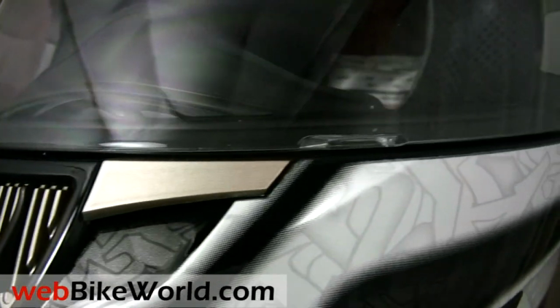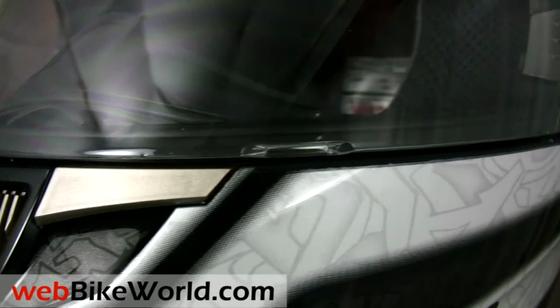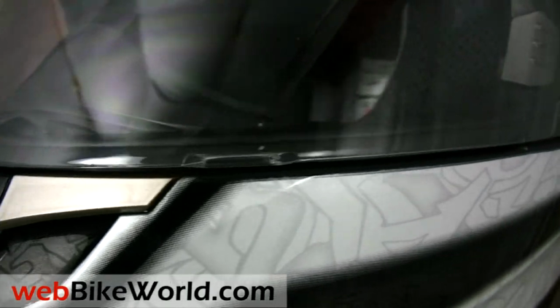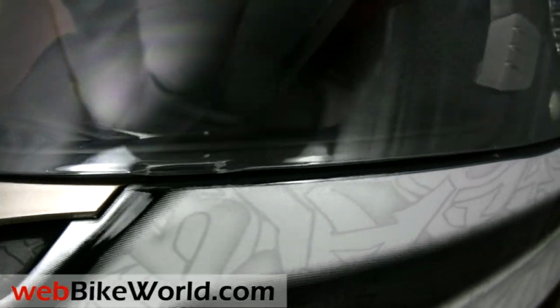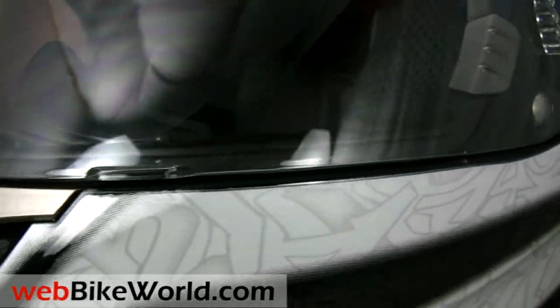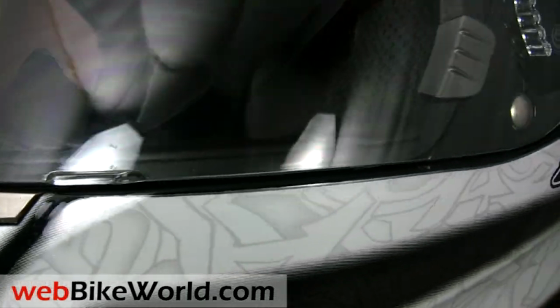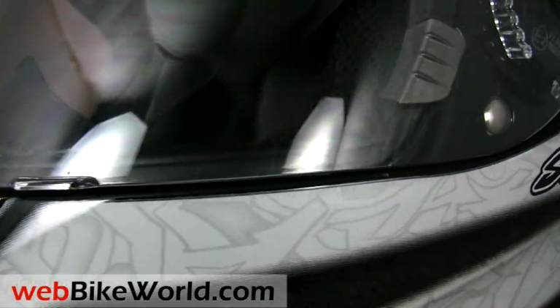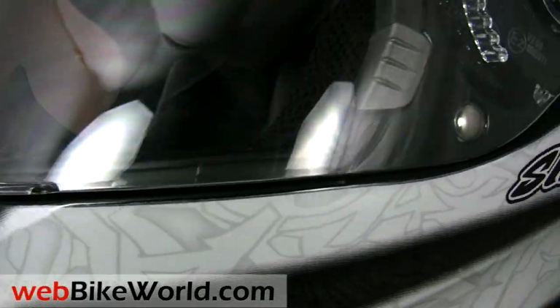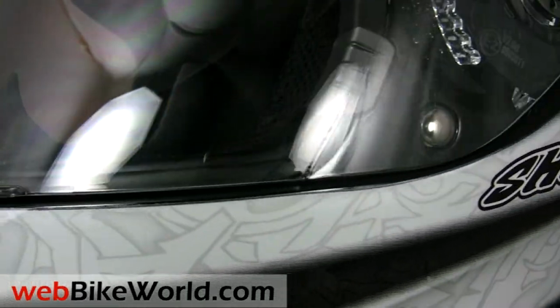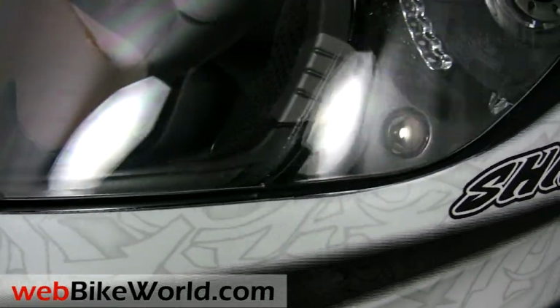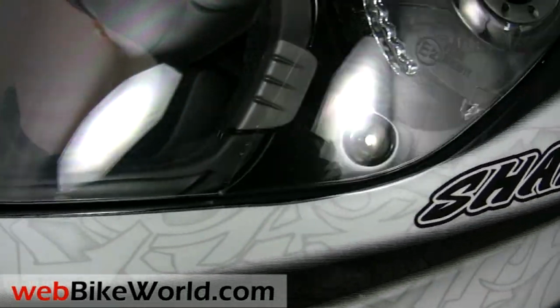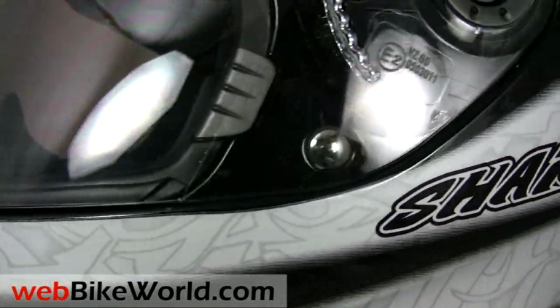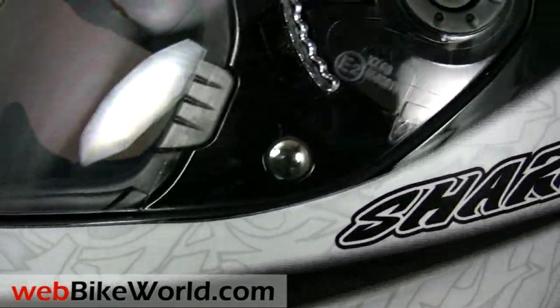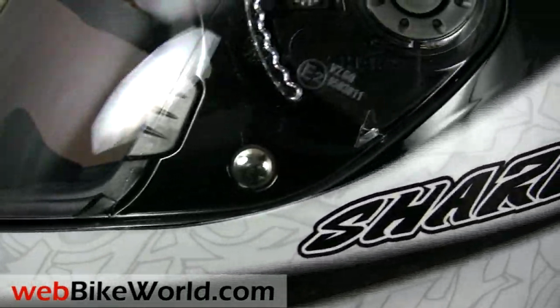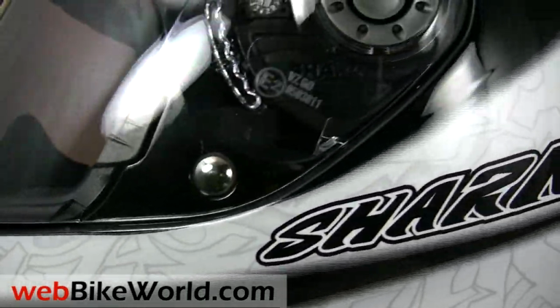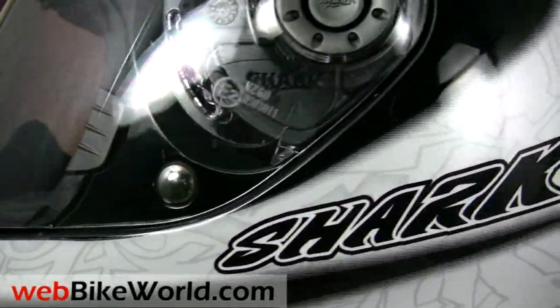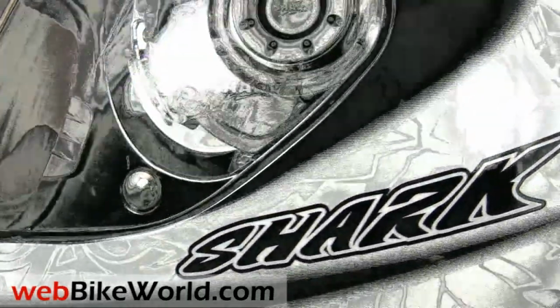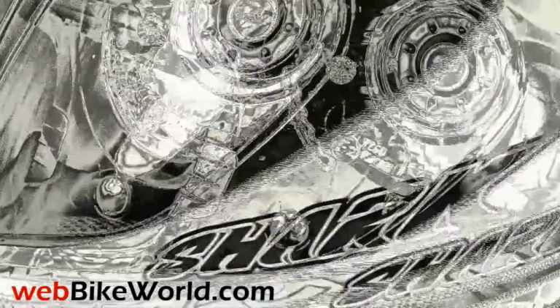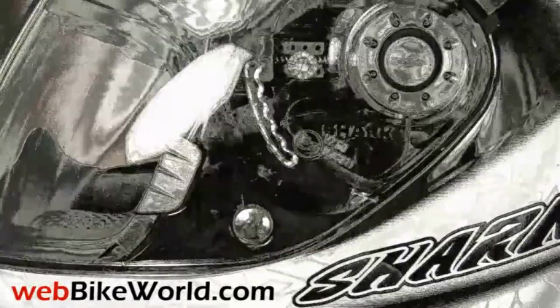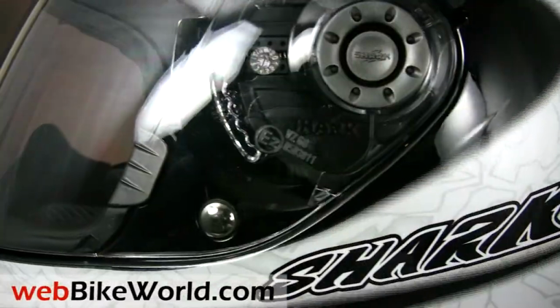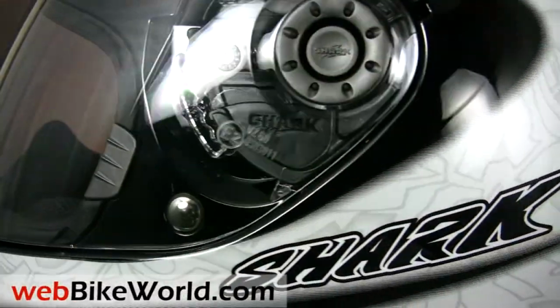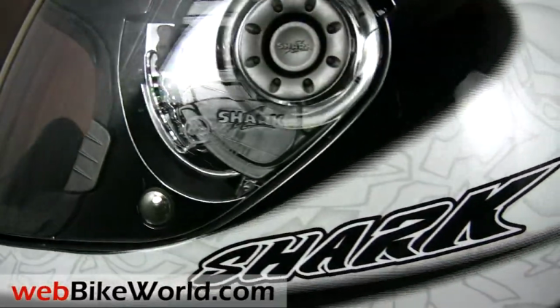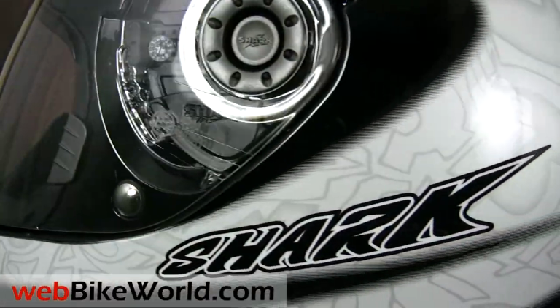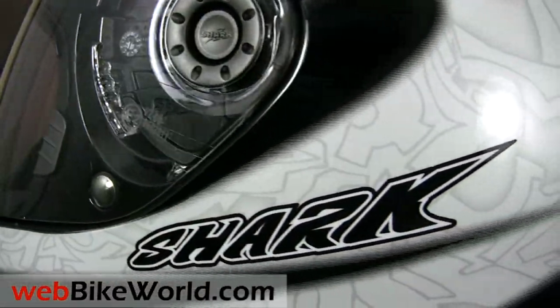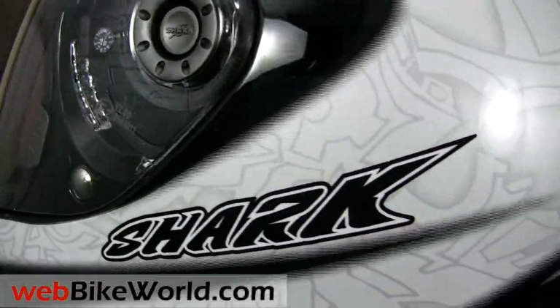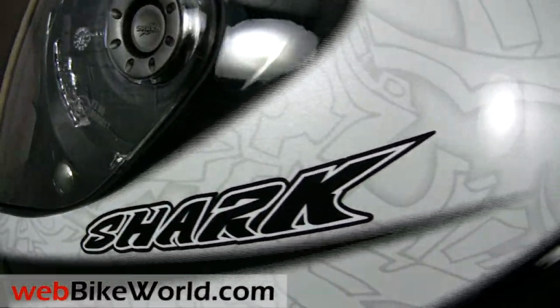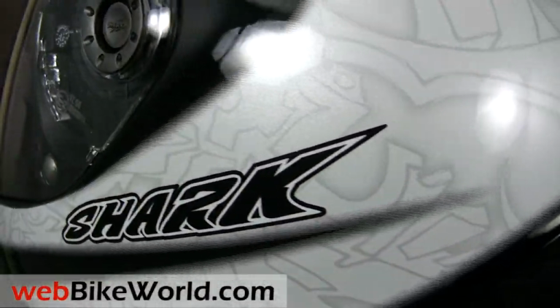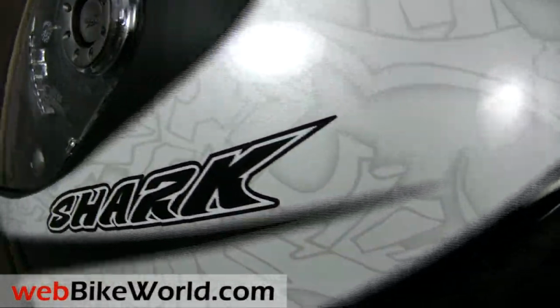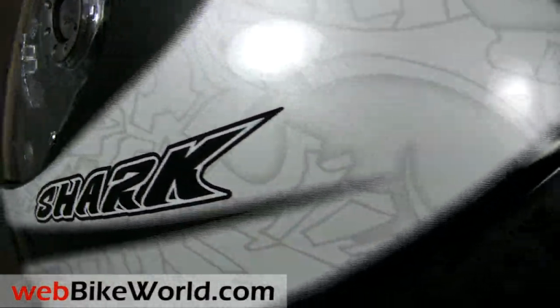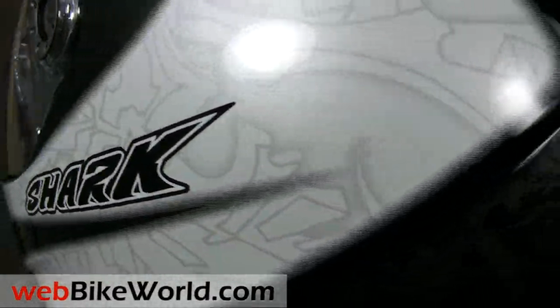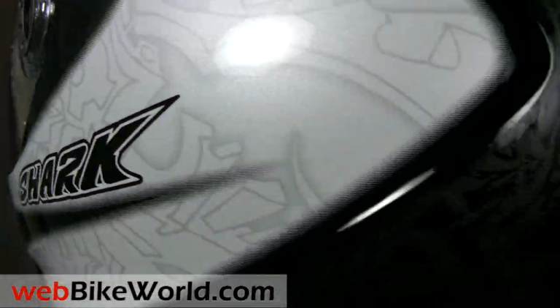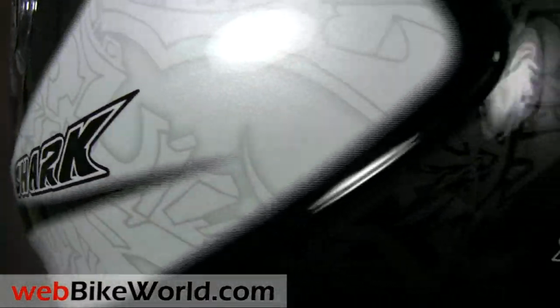So that's a quick look at the Shark S900 motorcycle helmet. For more details, photos, and the full review of this helmet and many more, please visit webbikeworld.com. Thanks for watching!